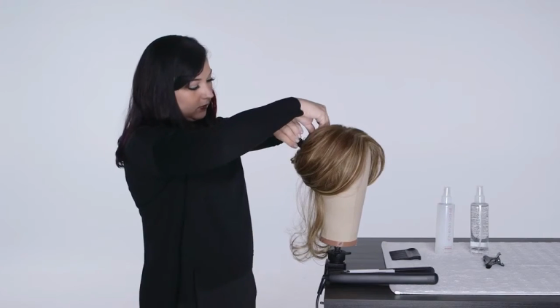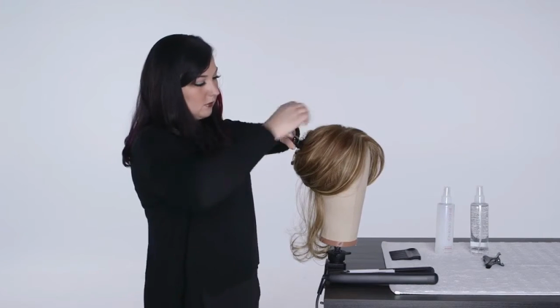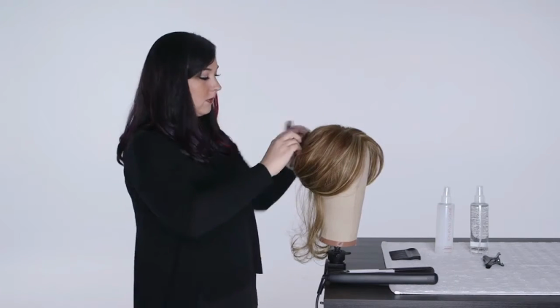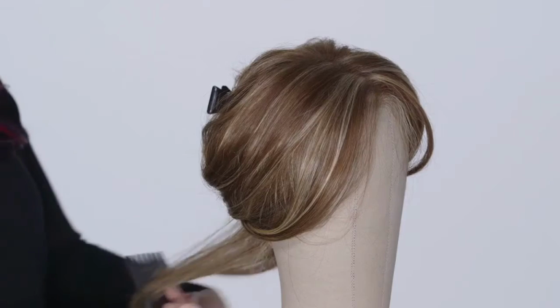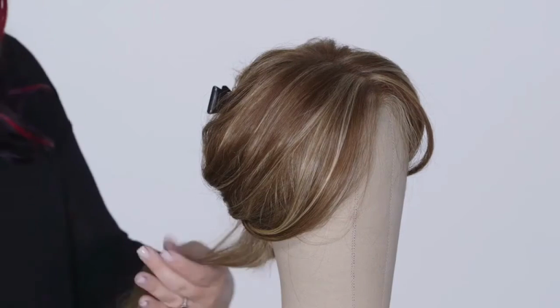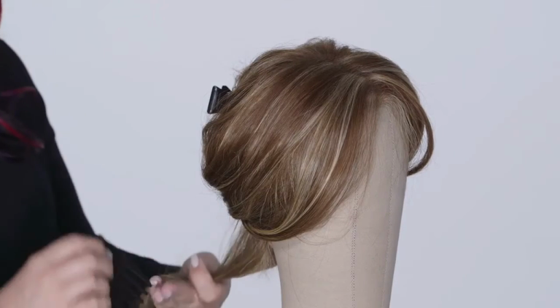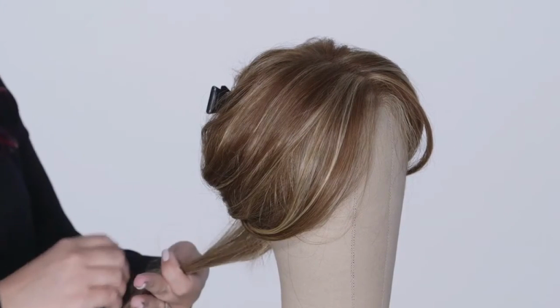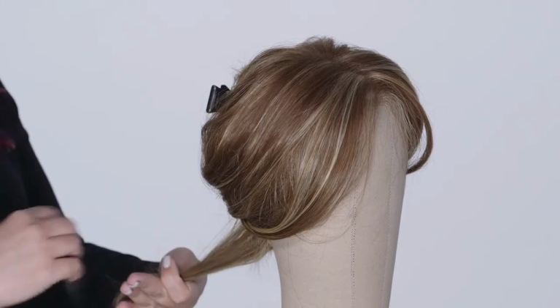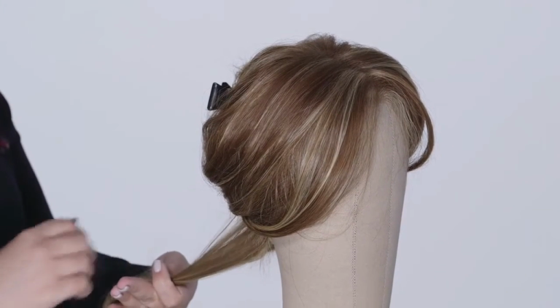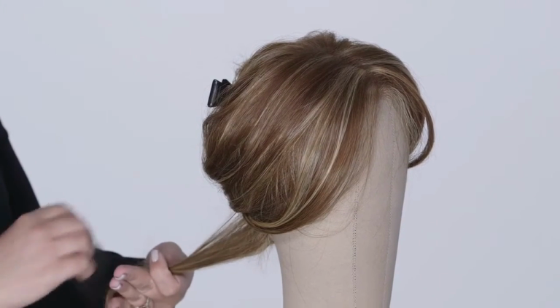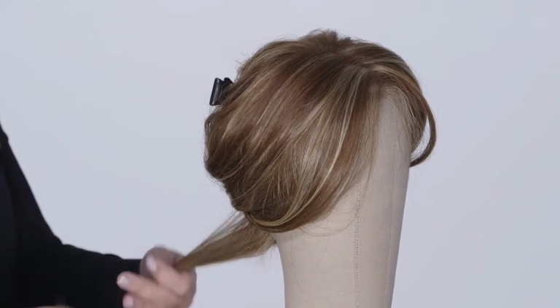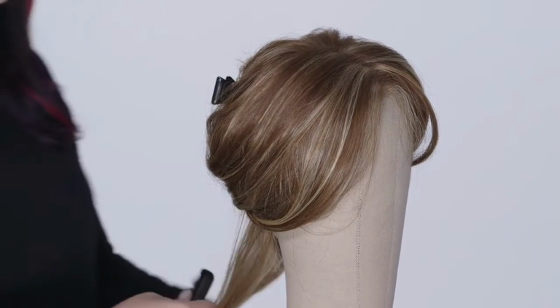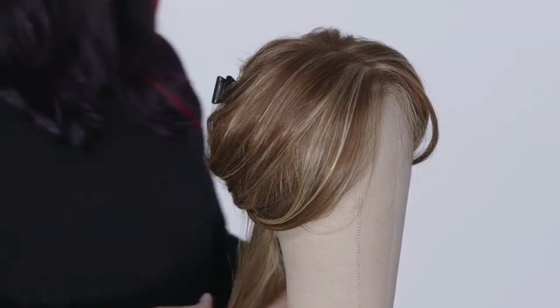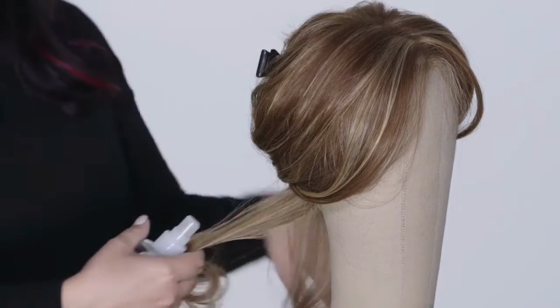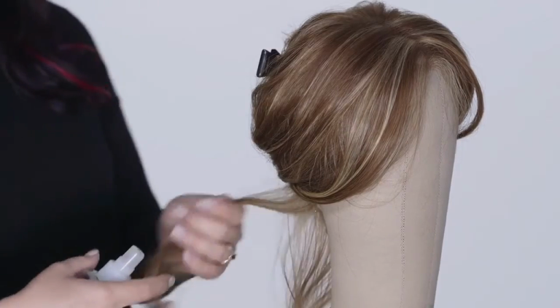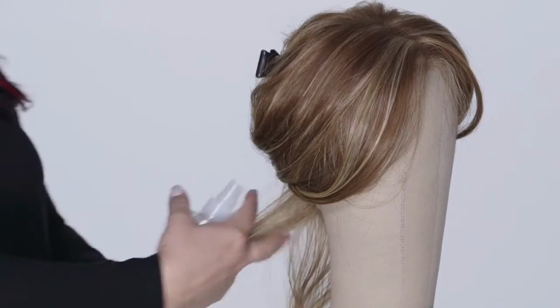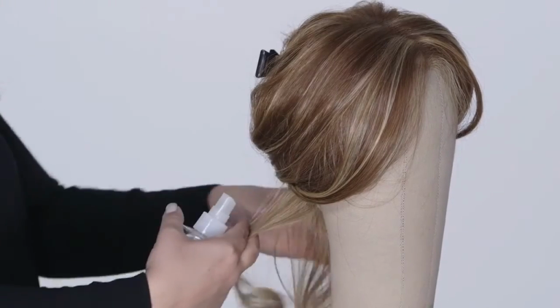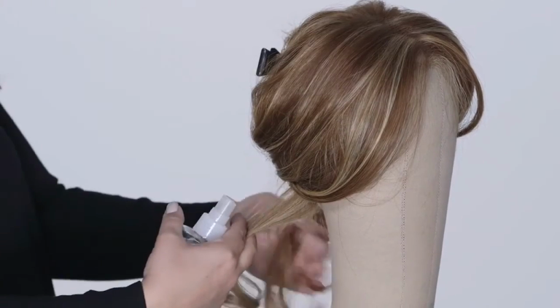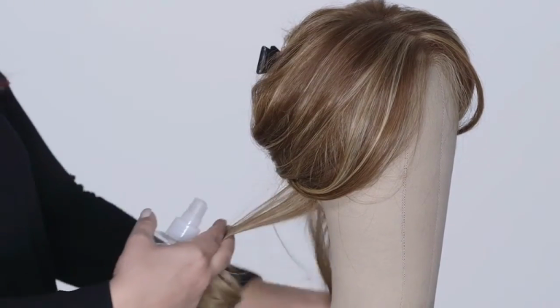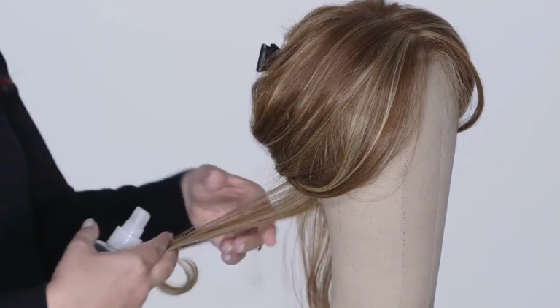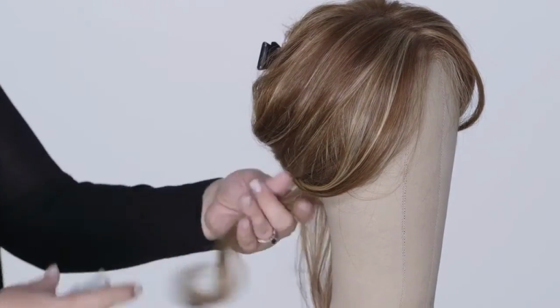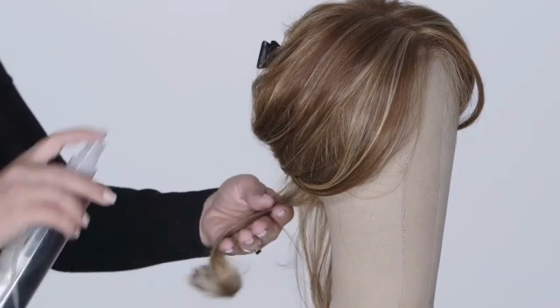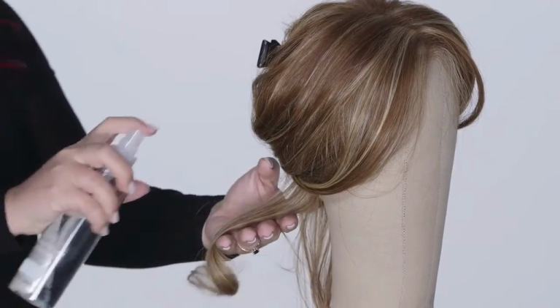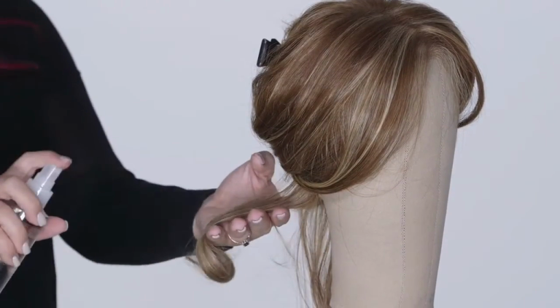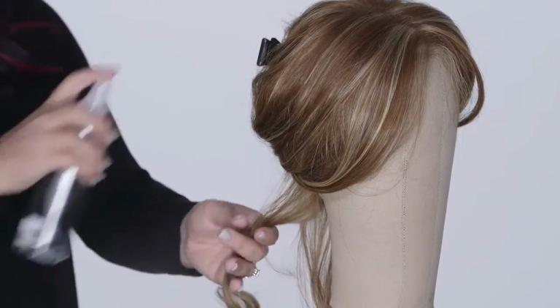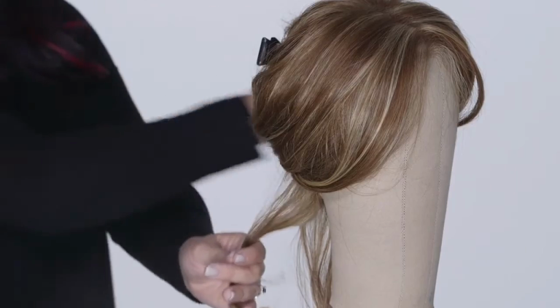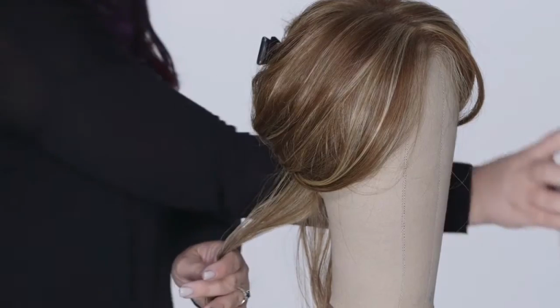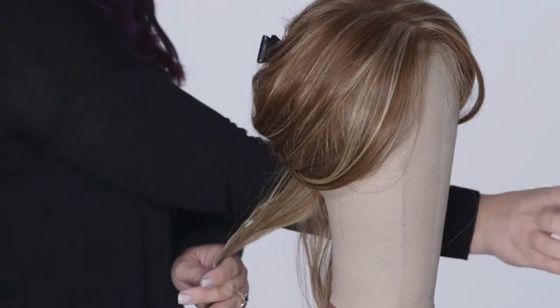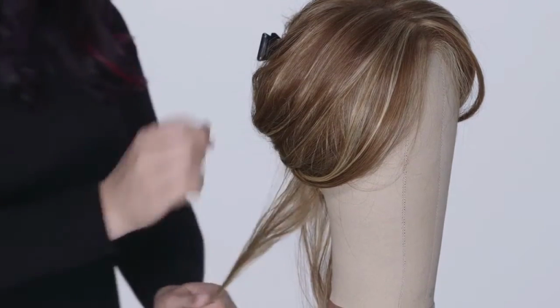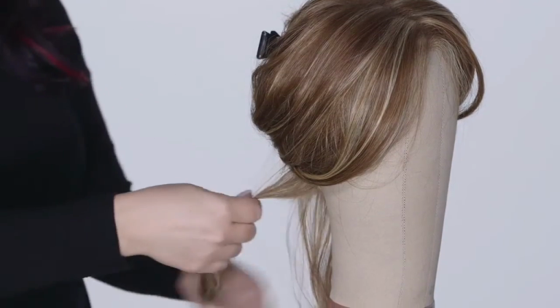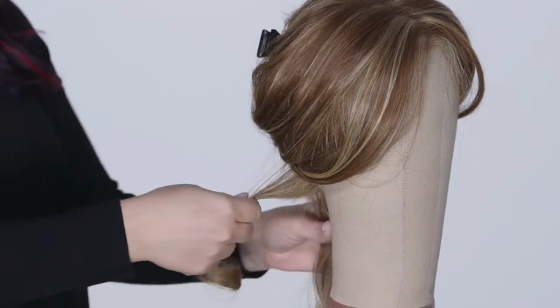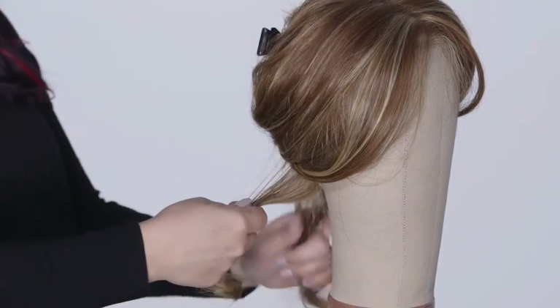Starting at the nape, take half inch to one and a half inch sections of hair. Spray one to two pumps of Heat Treat Thermal Spray to each section to protect the fiber against heat damage.